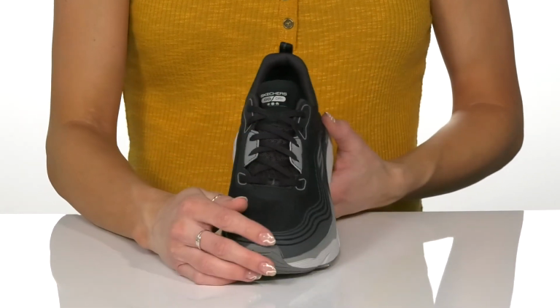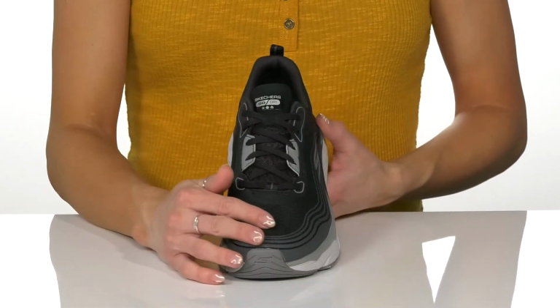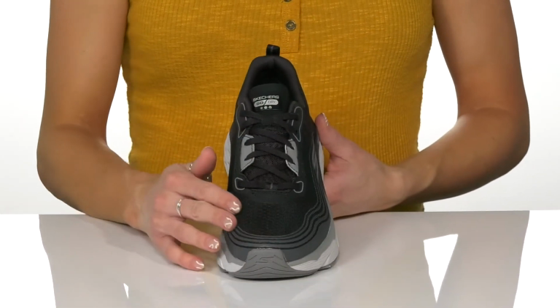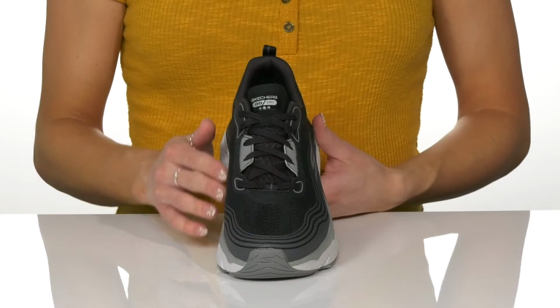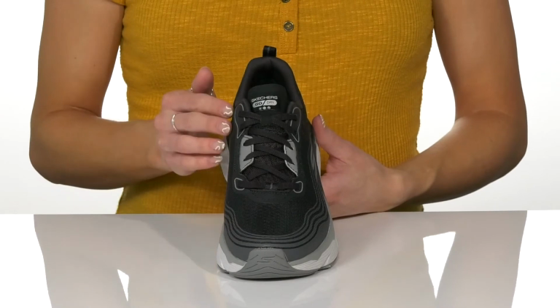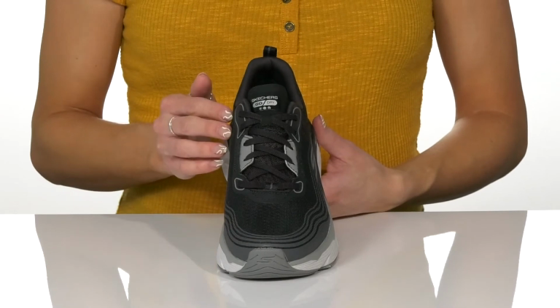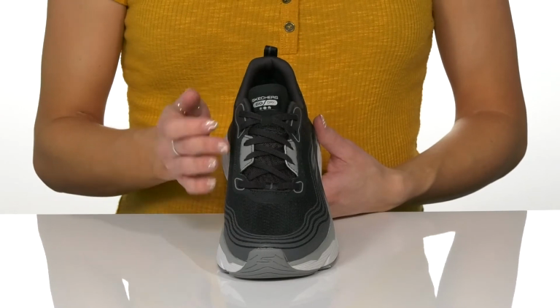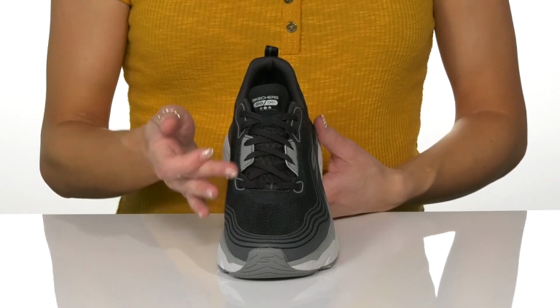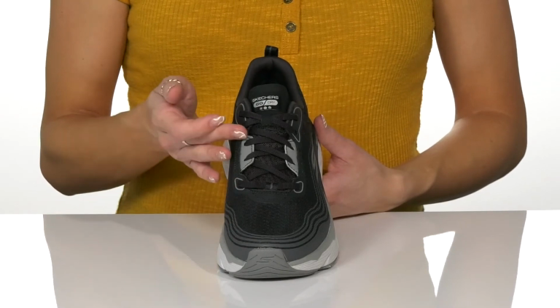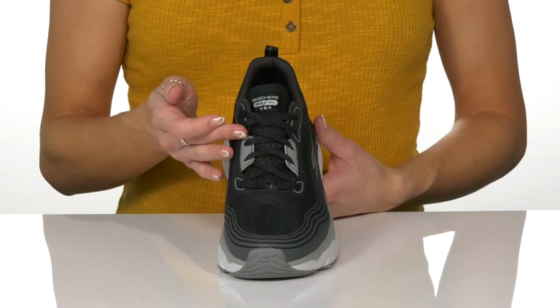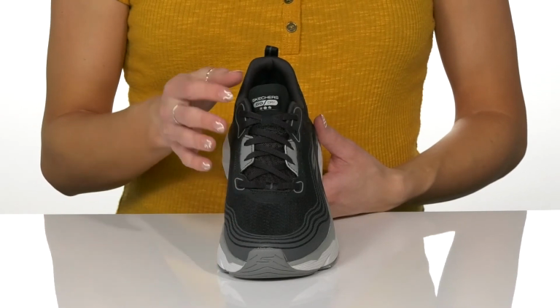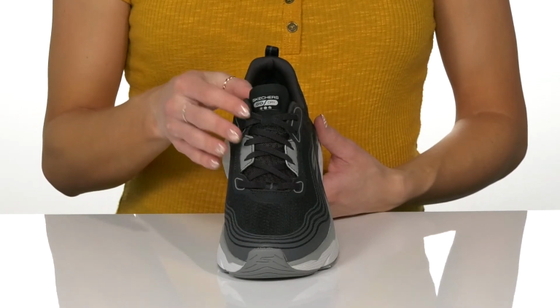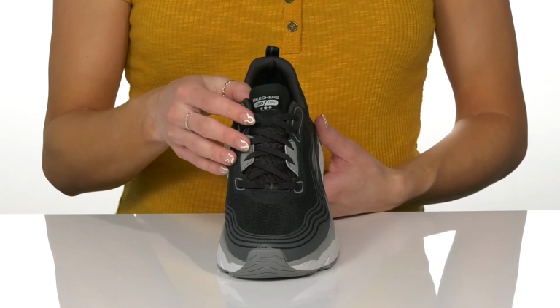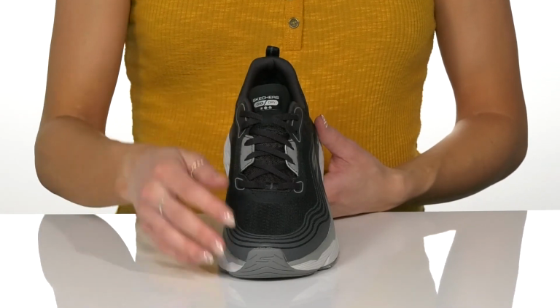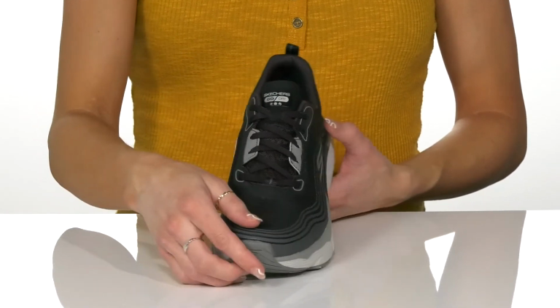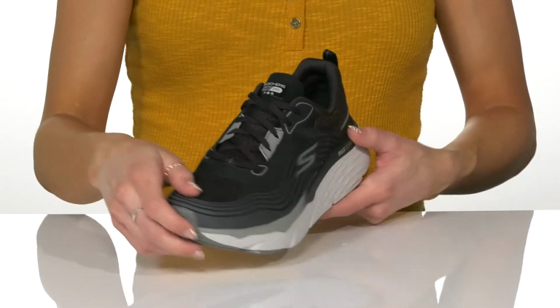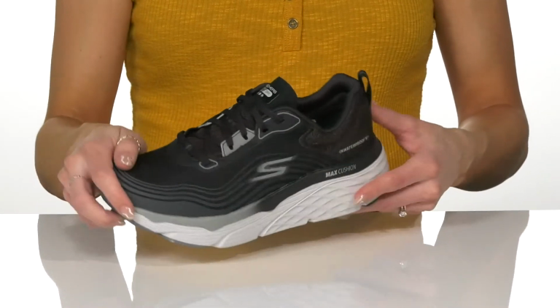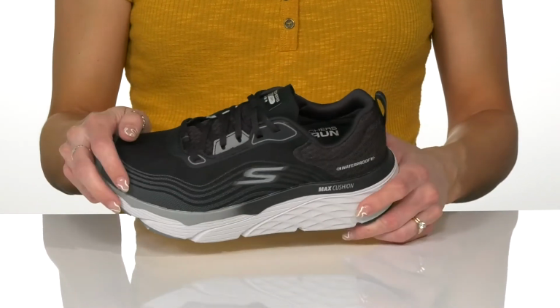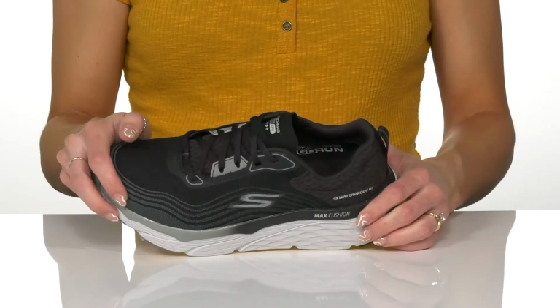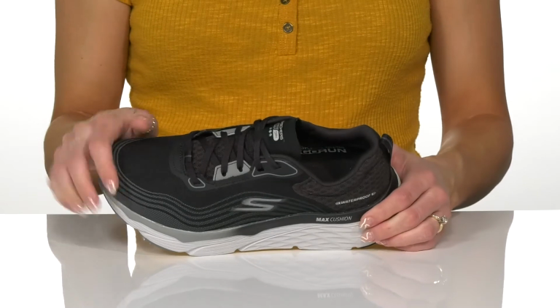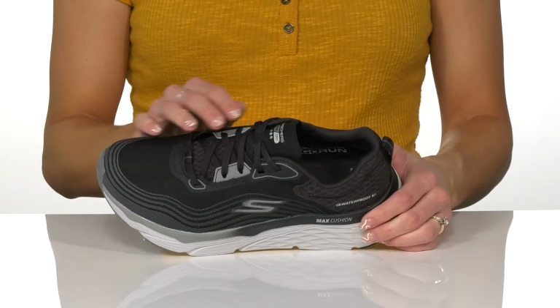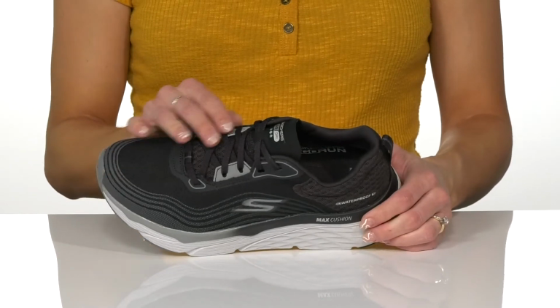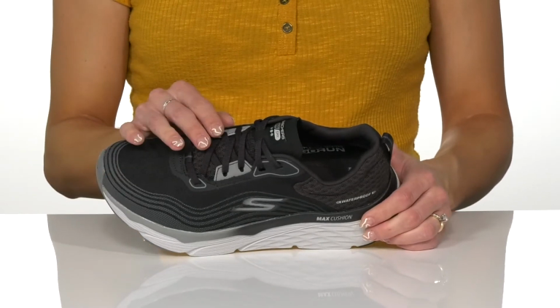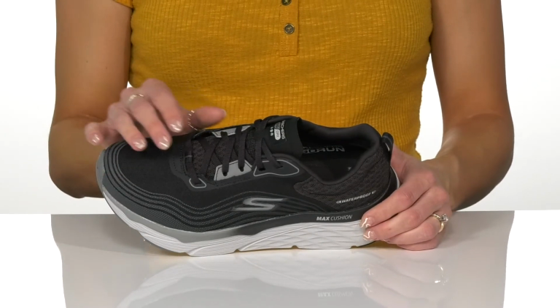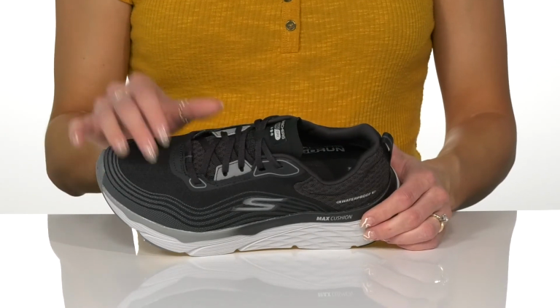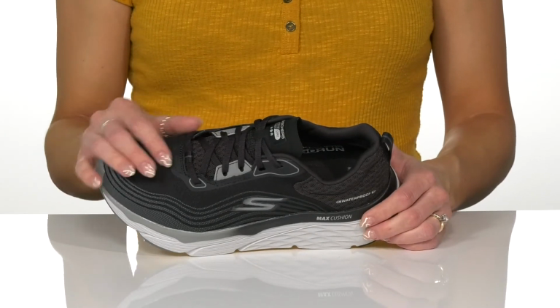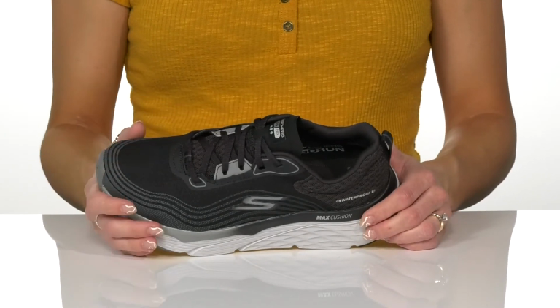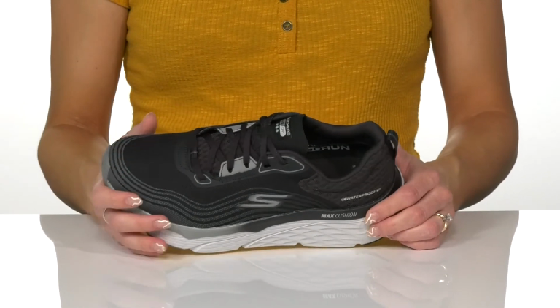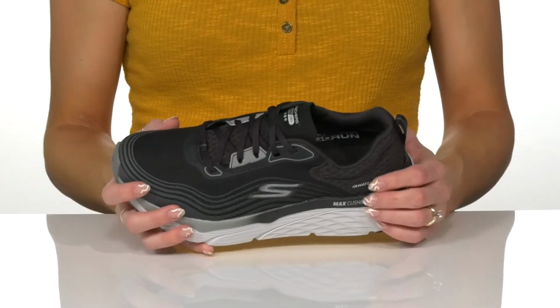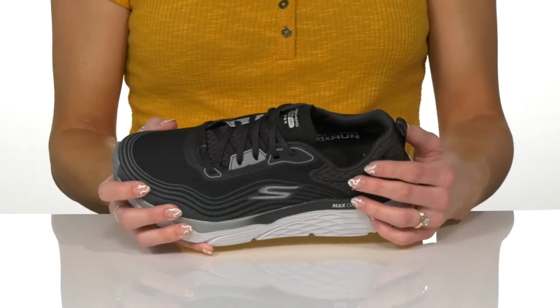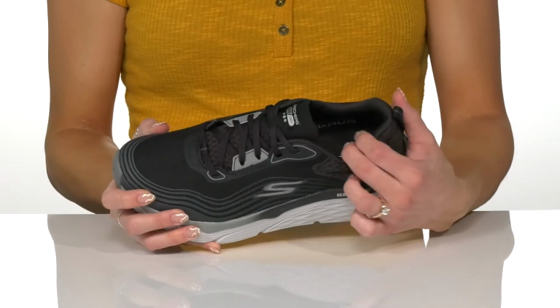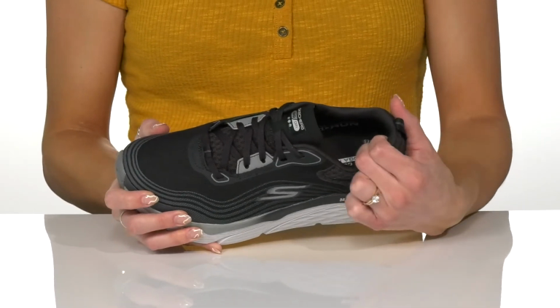They have a textile and synthetic upper with a lace-up feature to give you that secure and snug fit, so you don't have to worry about your laces coming untied when you're in the middle of a workout.